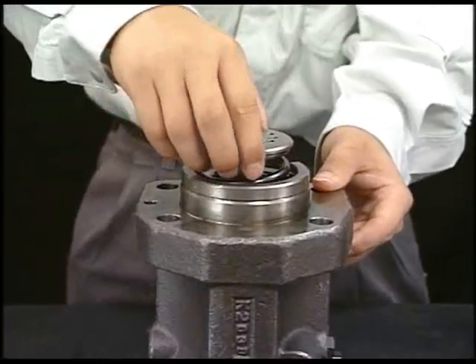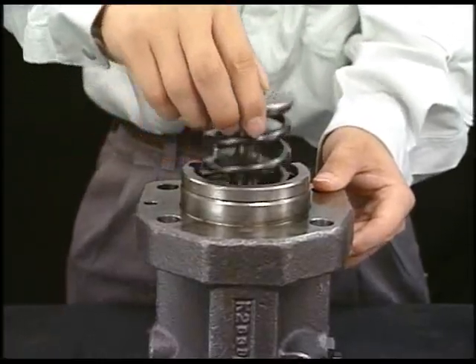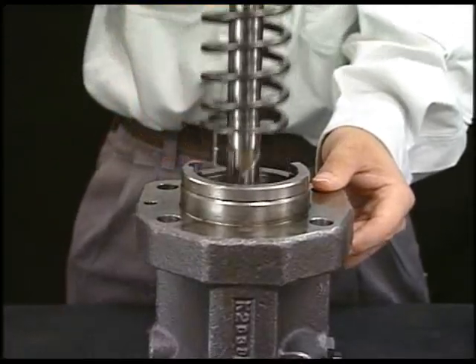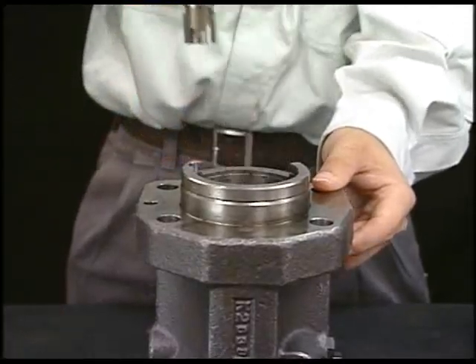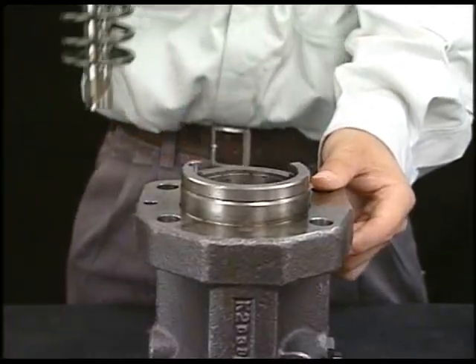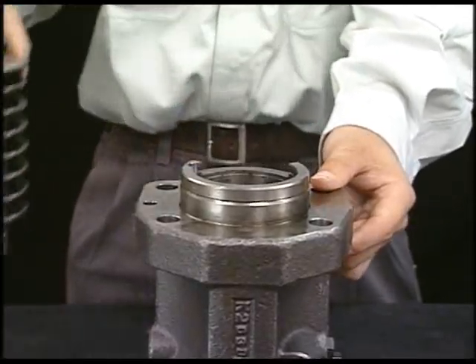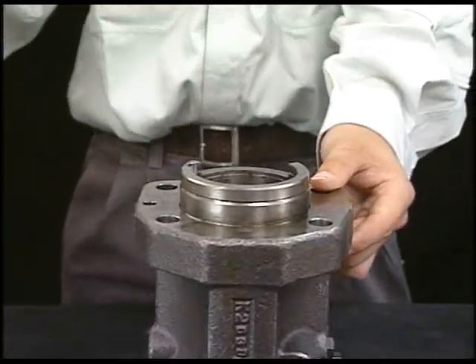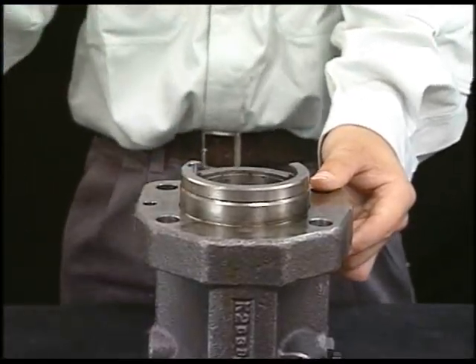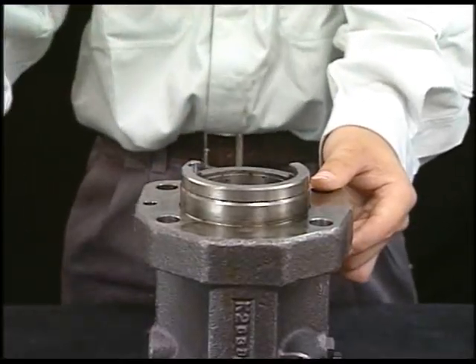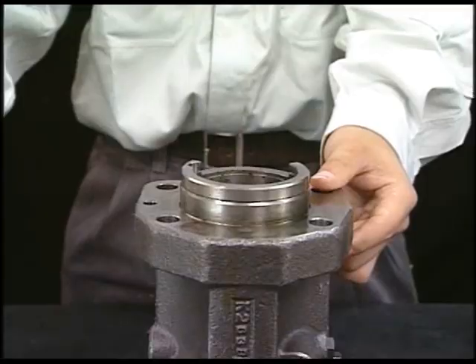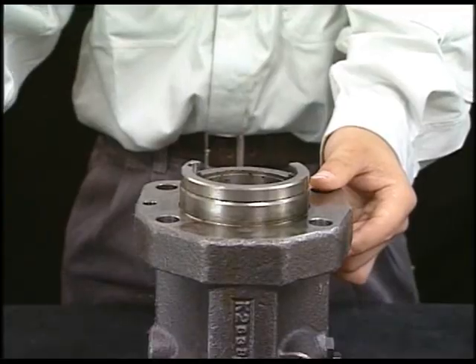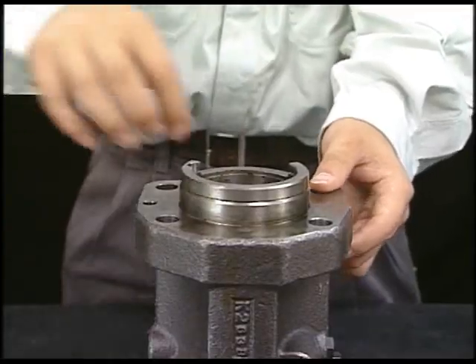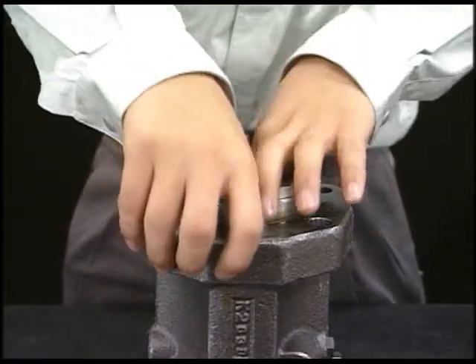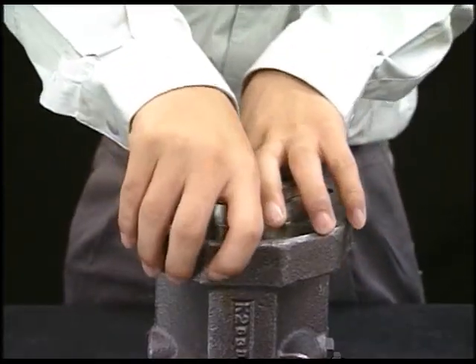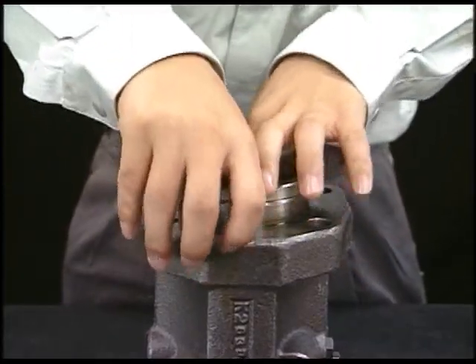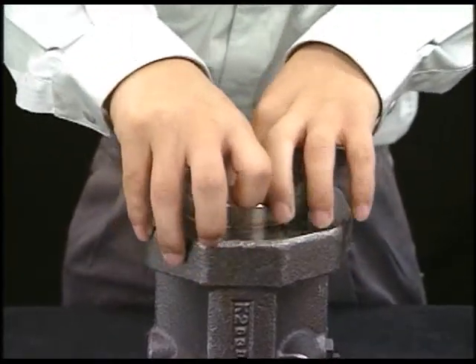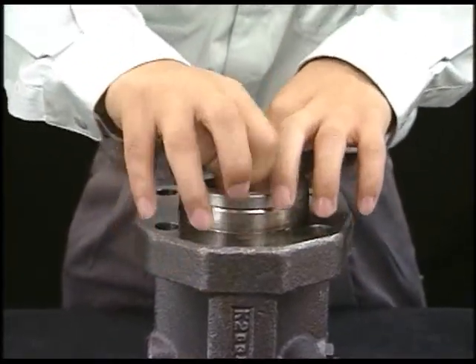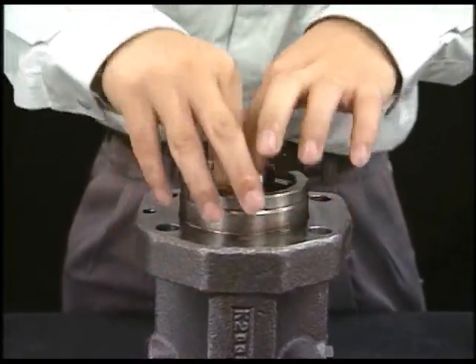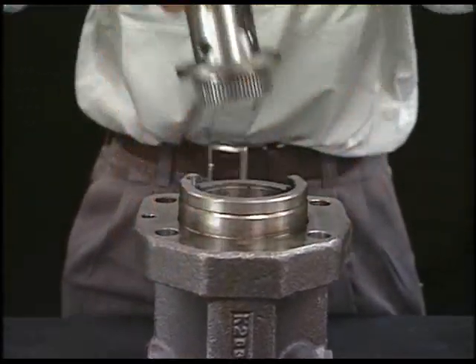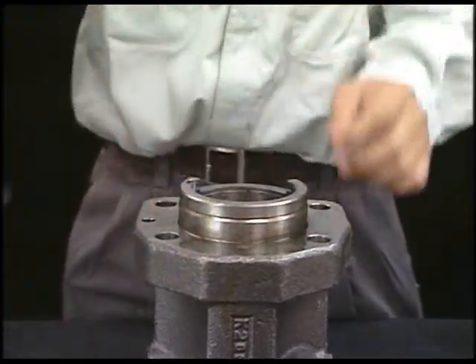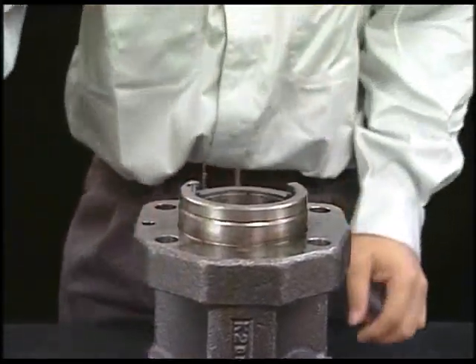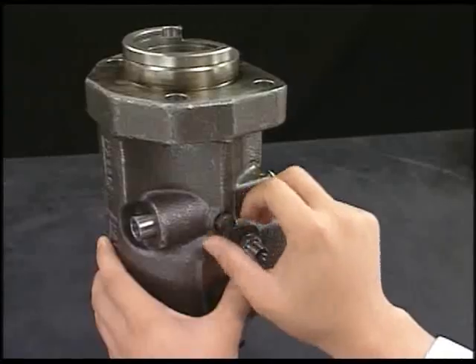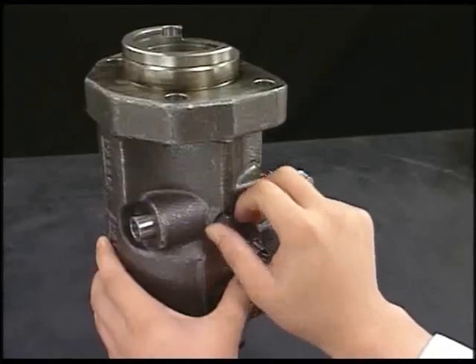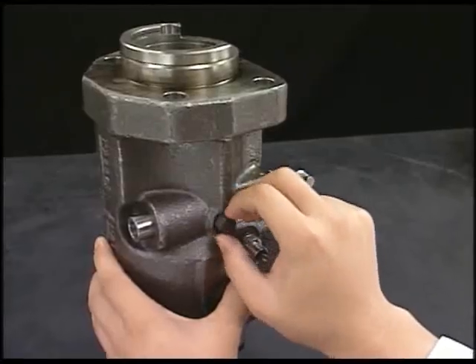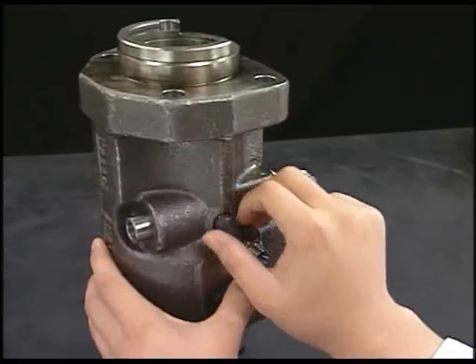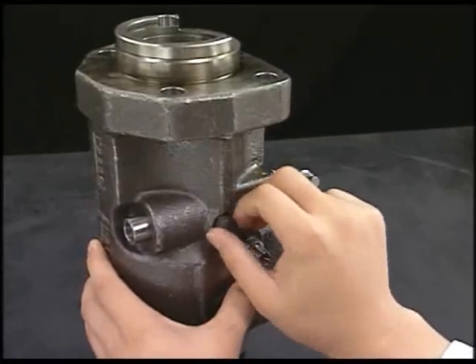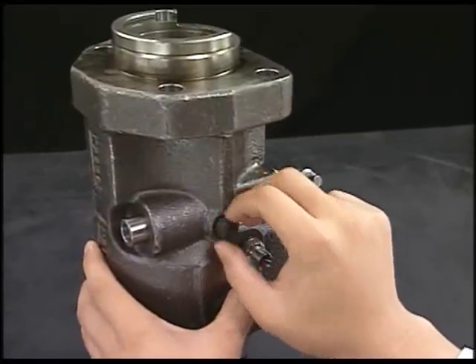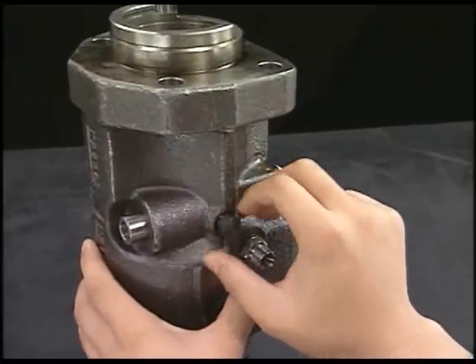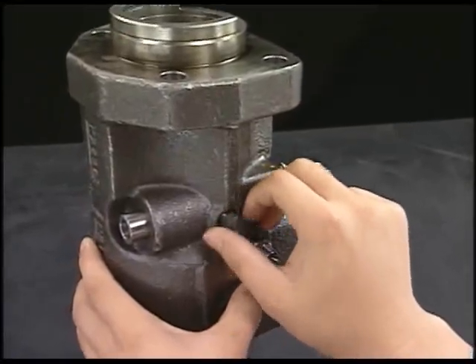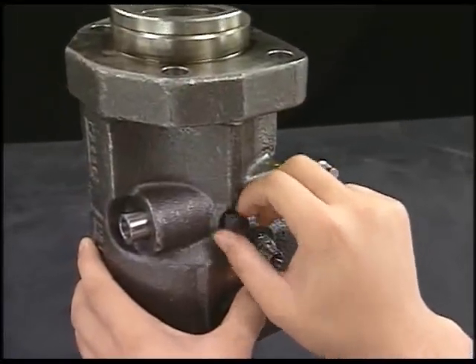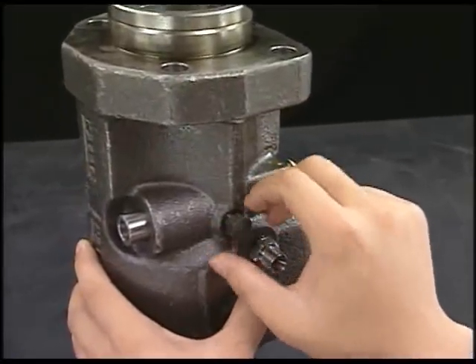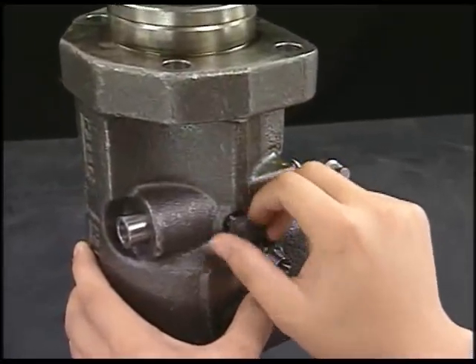Along with the plunger guide, you can remove the spring sheet, plunger, spring, retainer, and pinion together. Then detach the rack lock bolt and remove the rack.